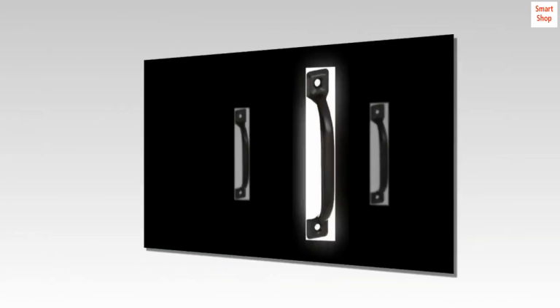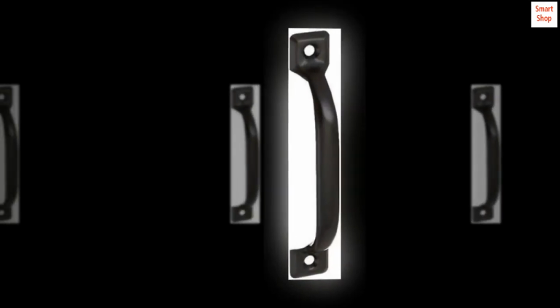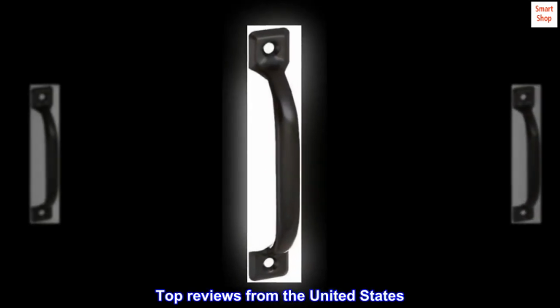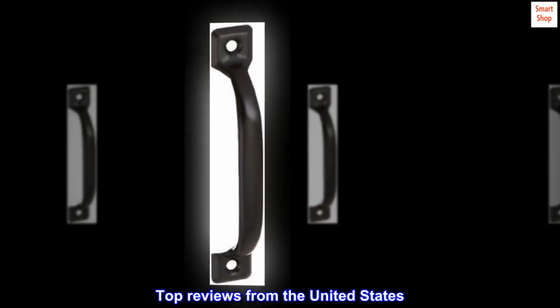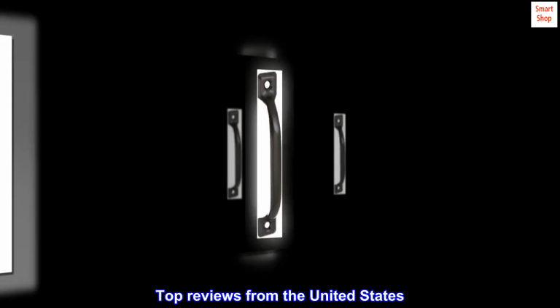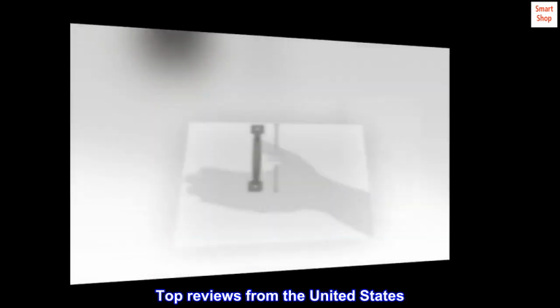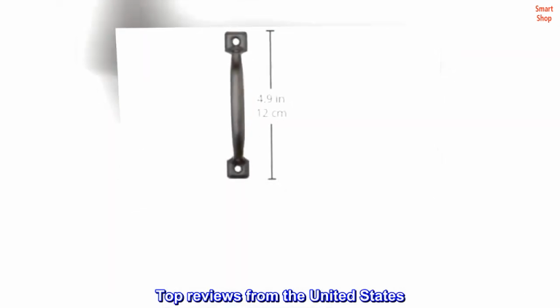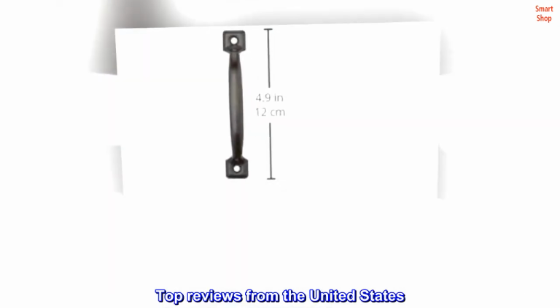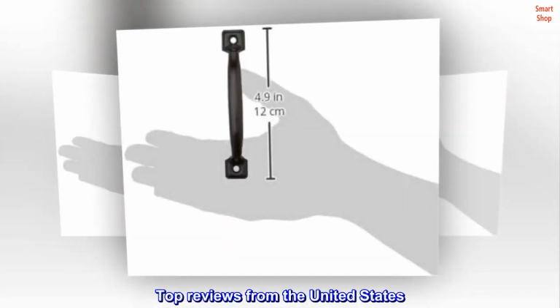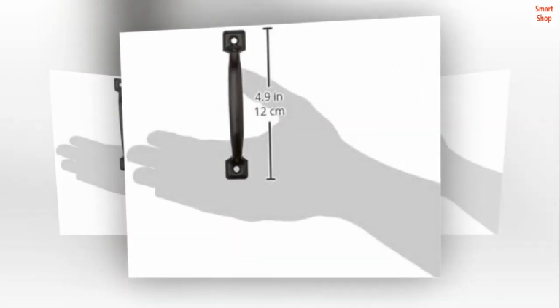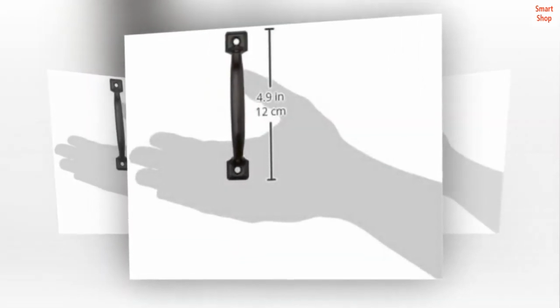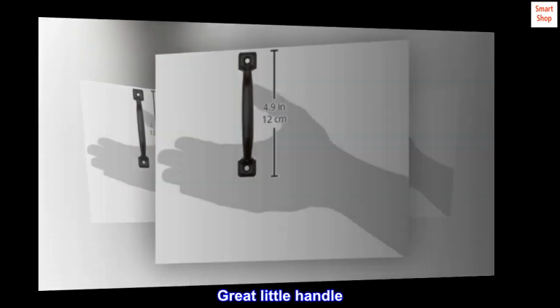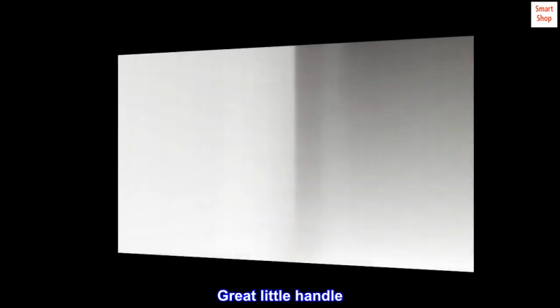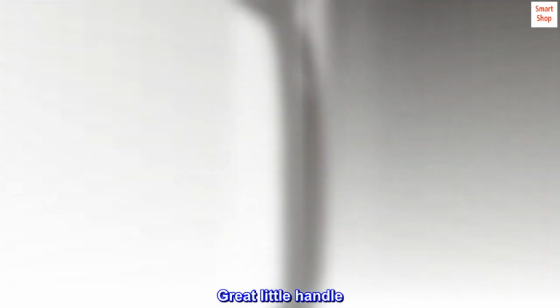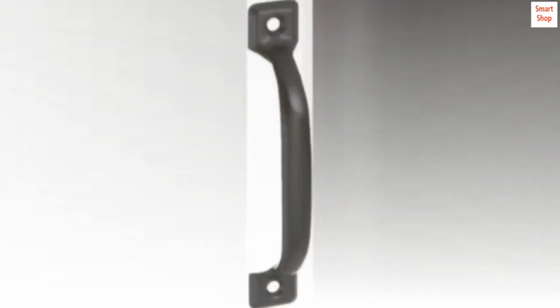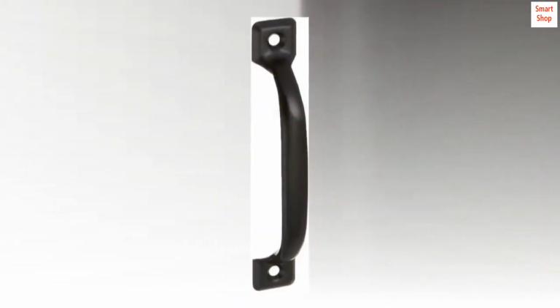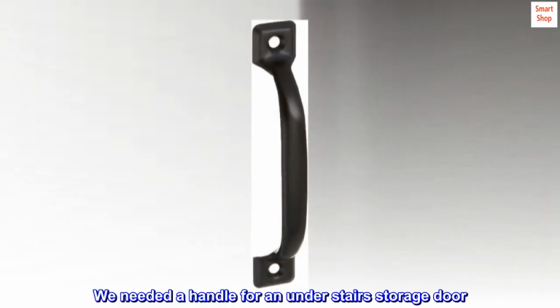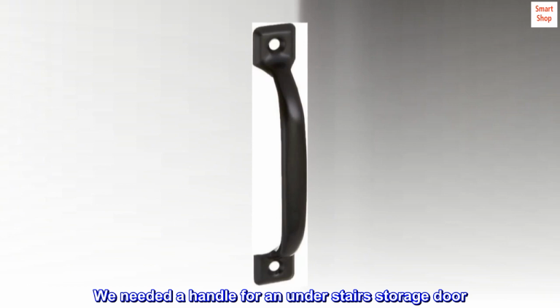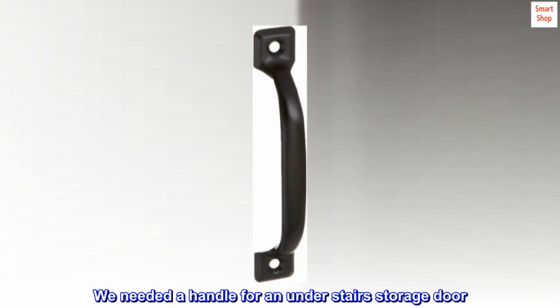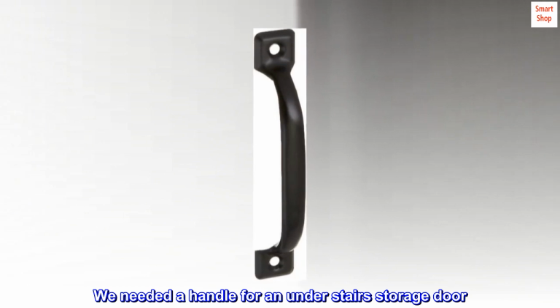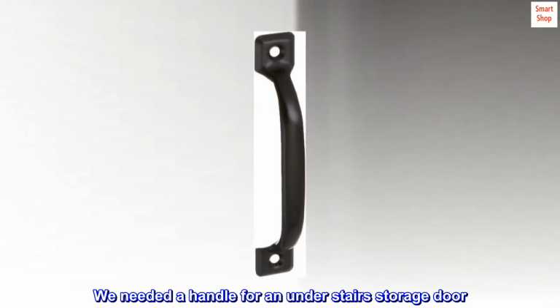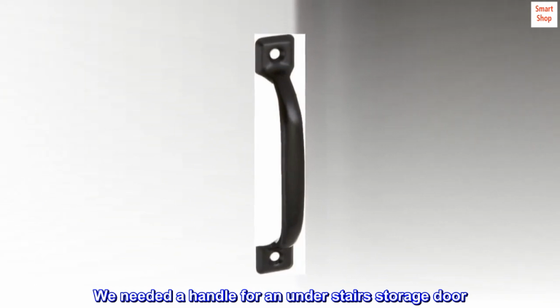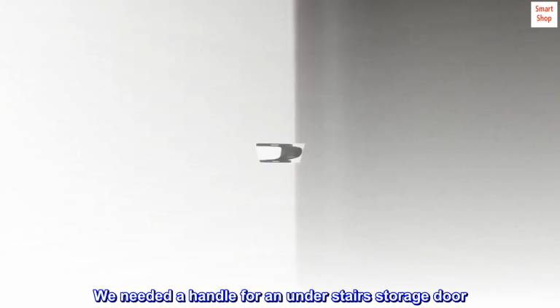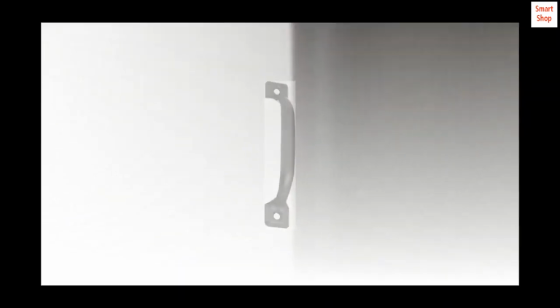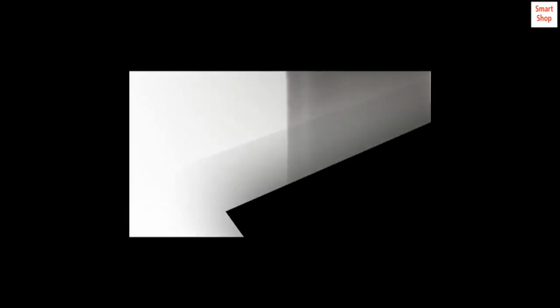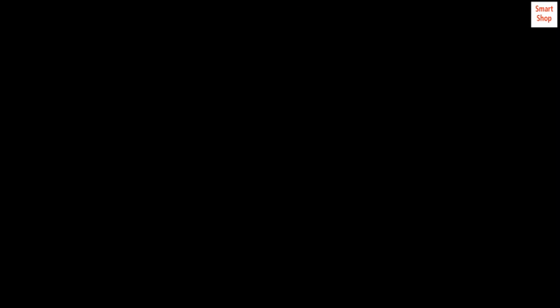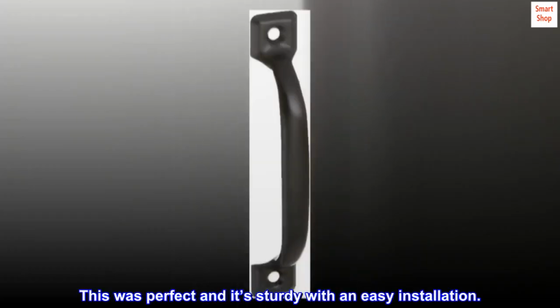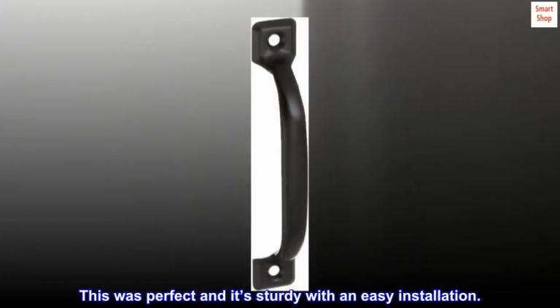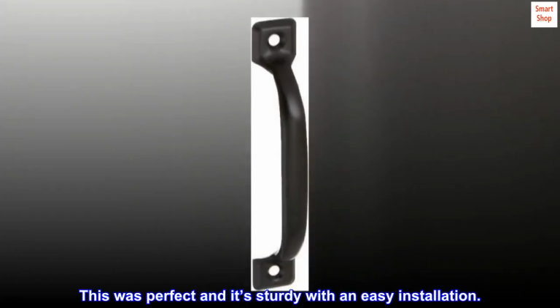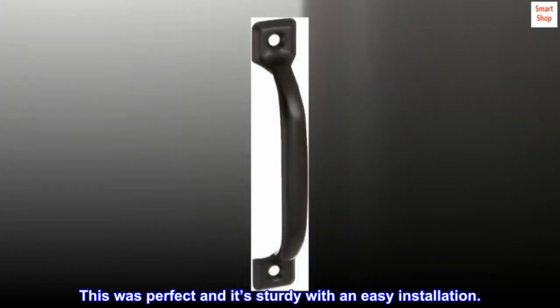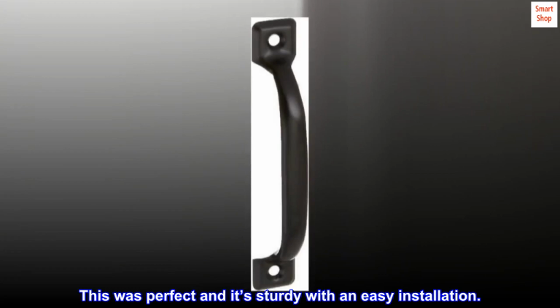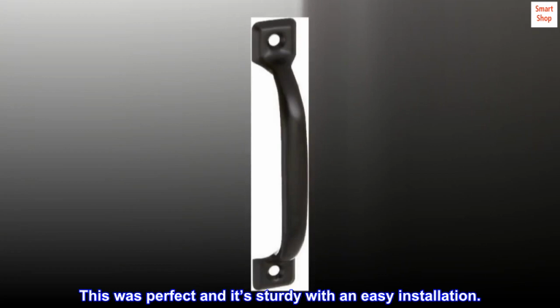Top Reviews from the United States. Great Little Handle: We needed a handle for an under-stairs storage door. This was perfect and it's sturdy with an easy installation.